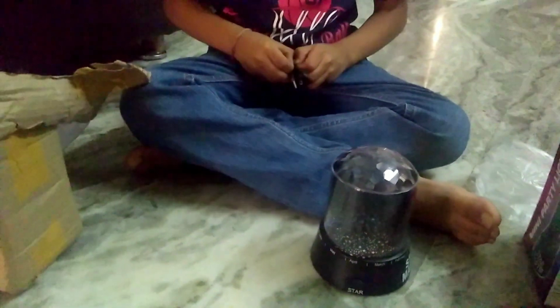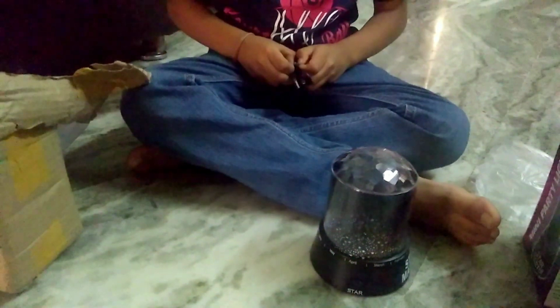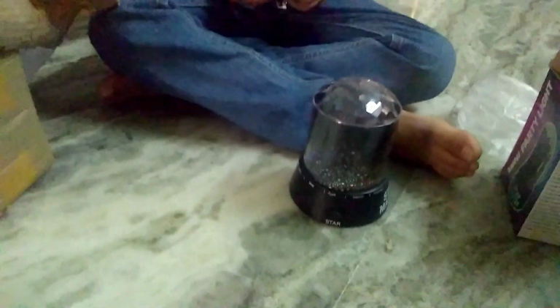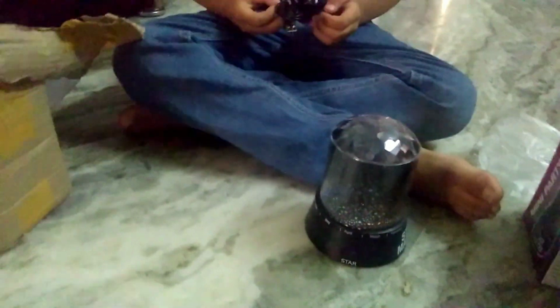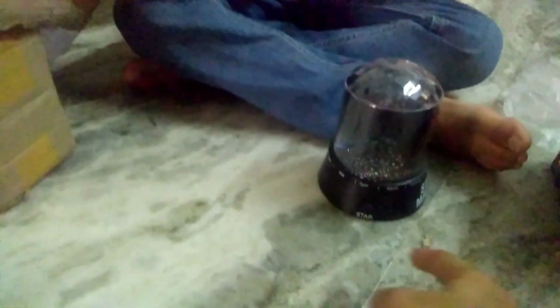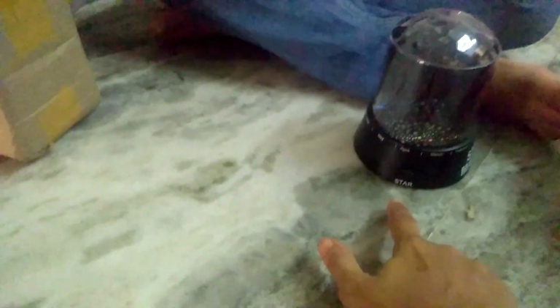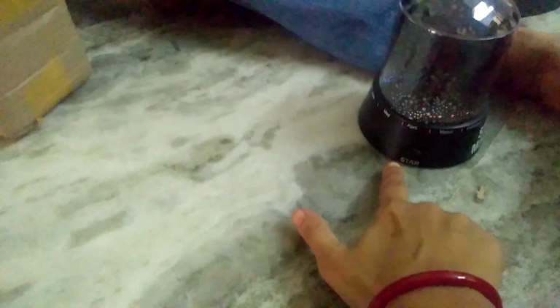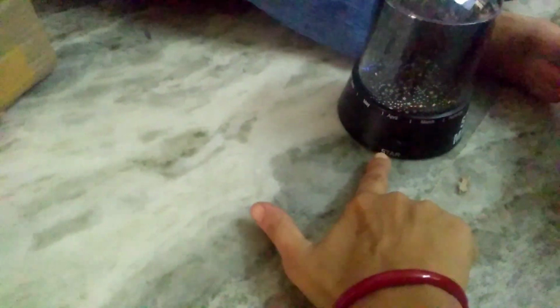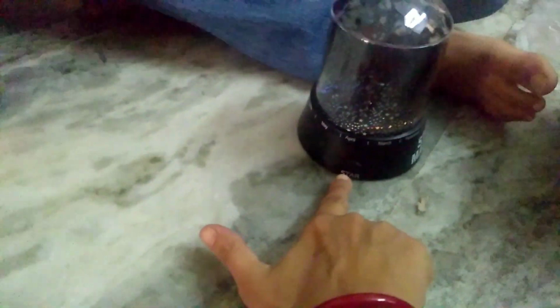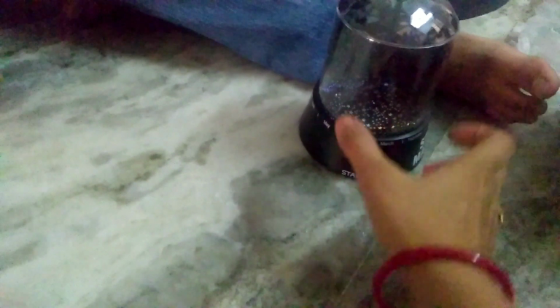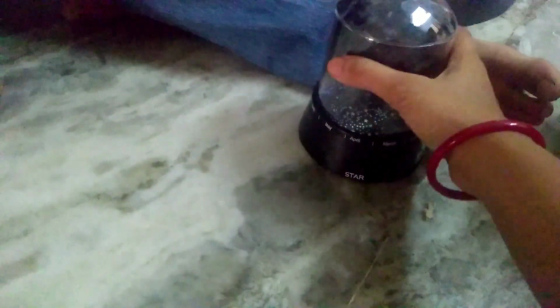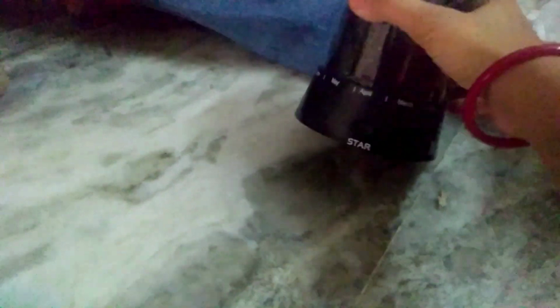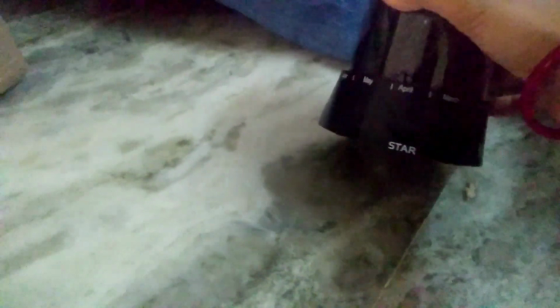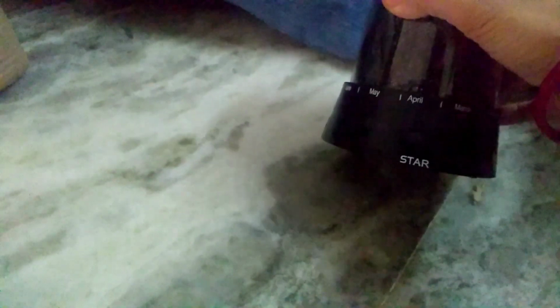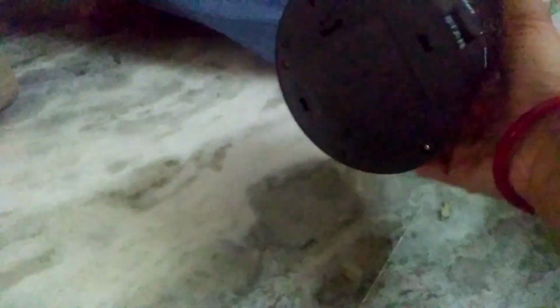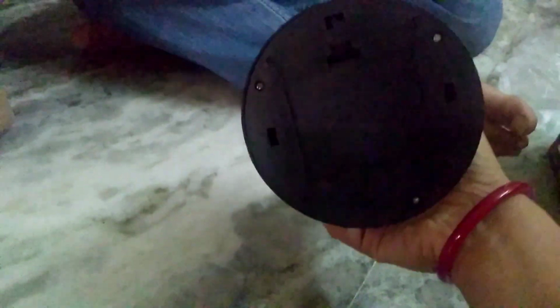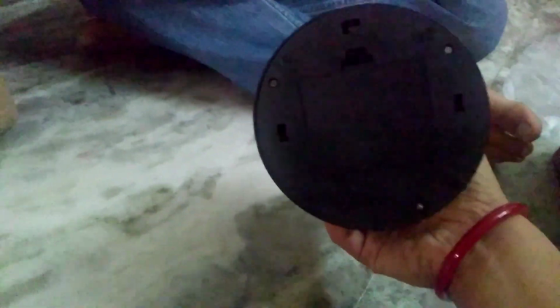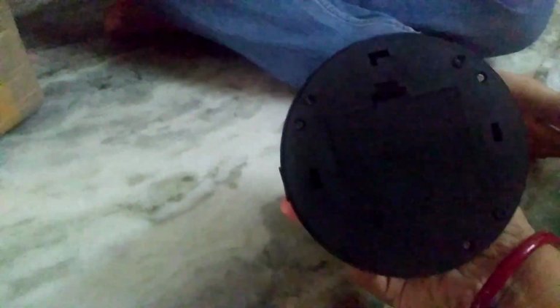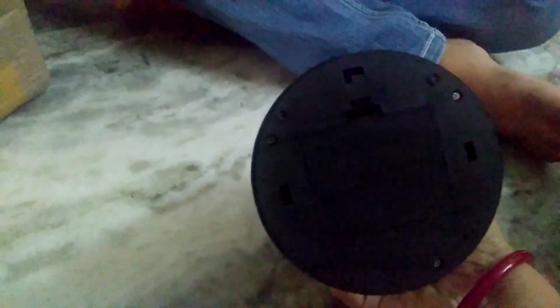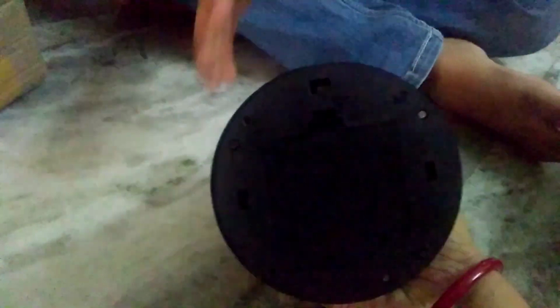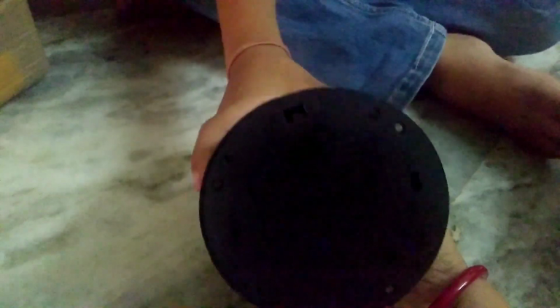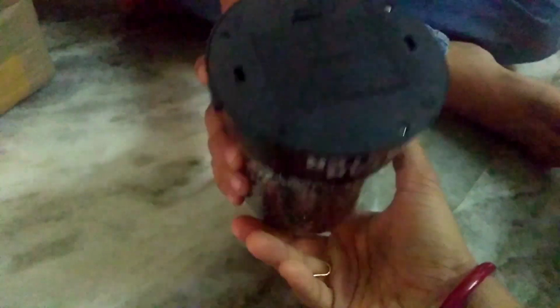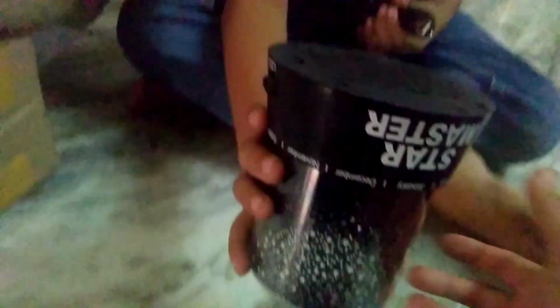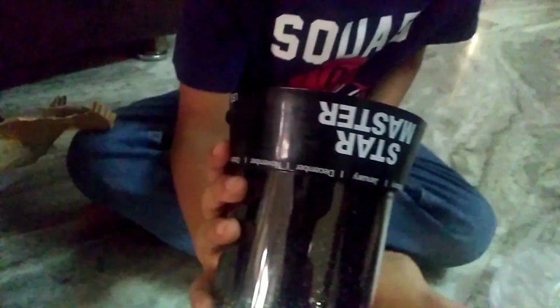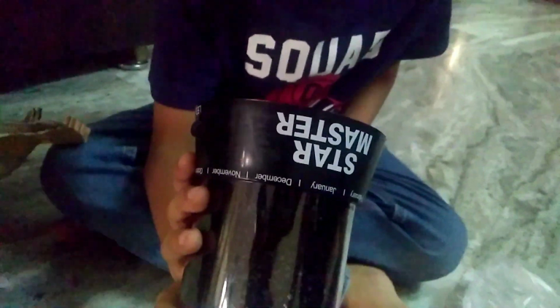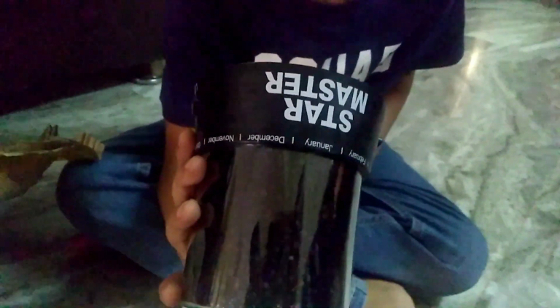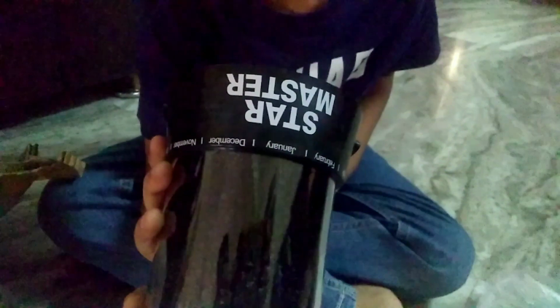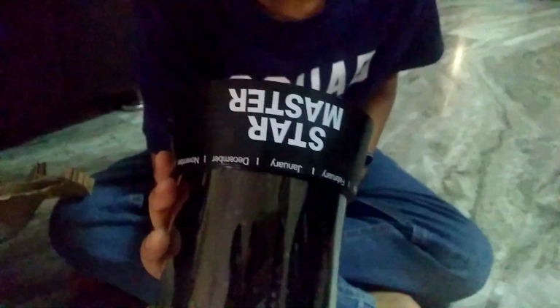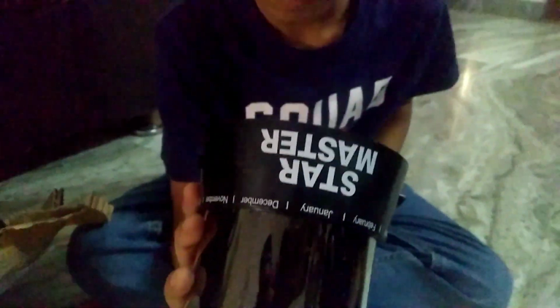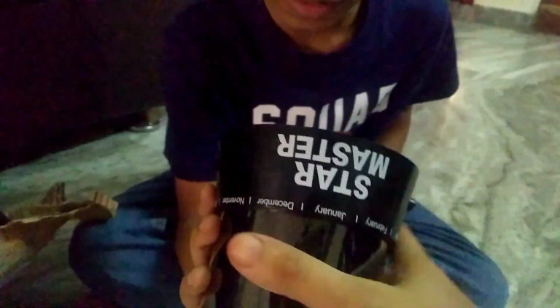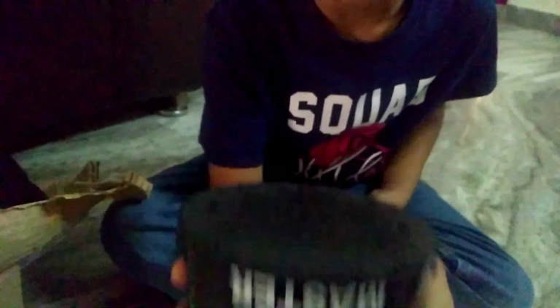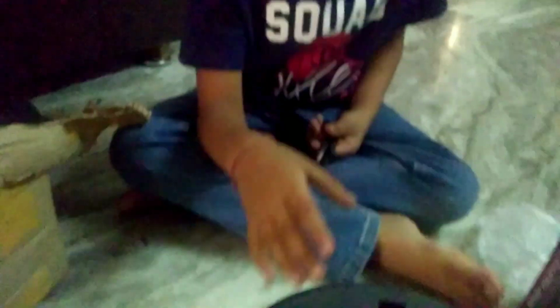Let's see. There is a start button here. And we can fix the batteries. Let's put the batteries.